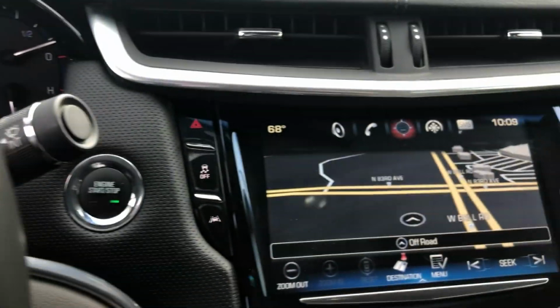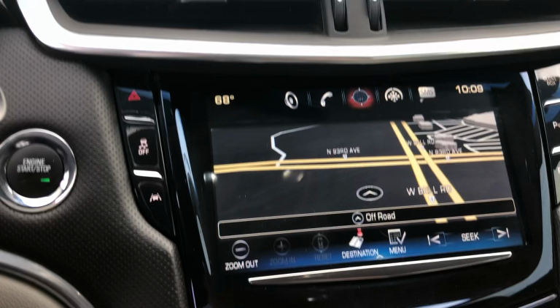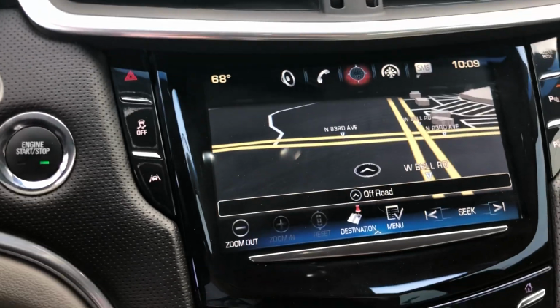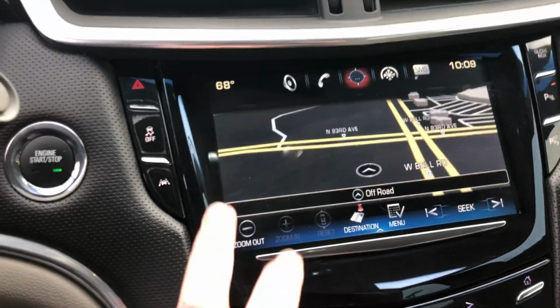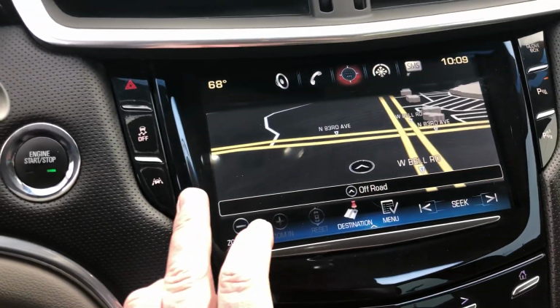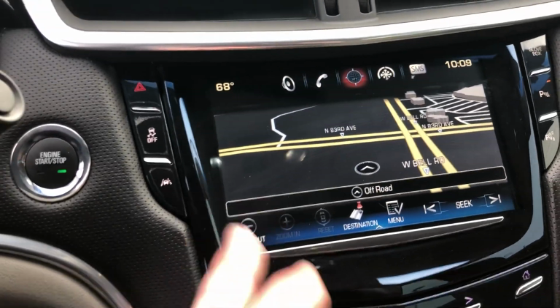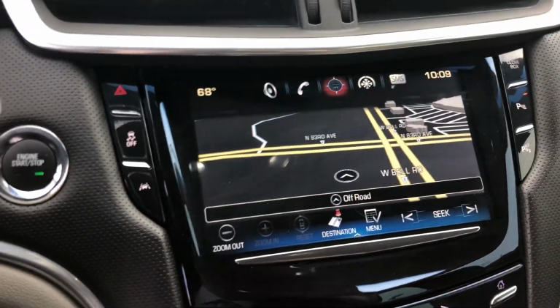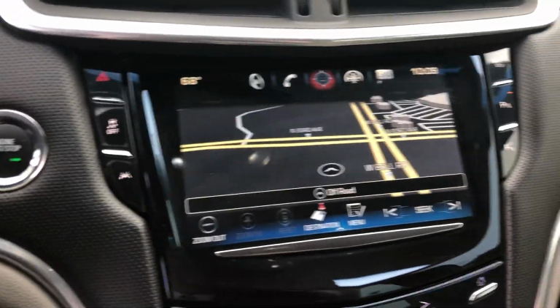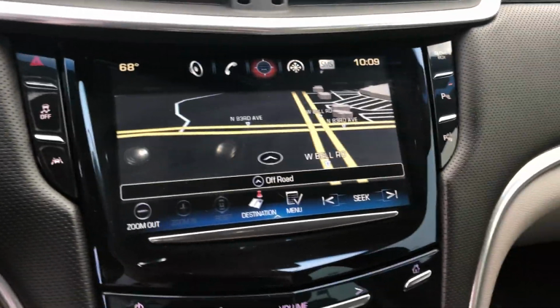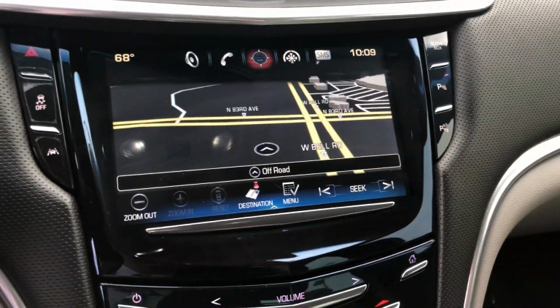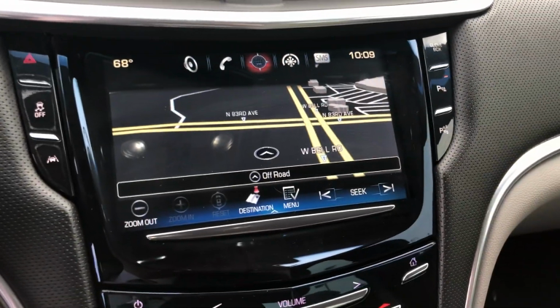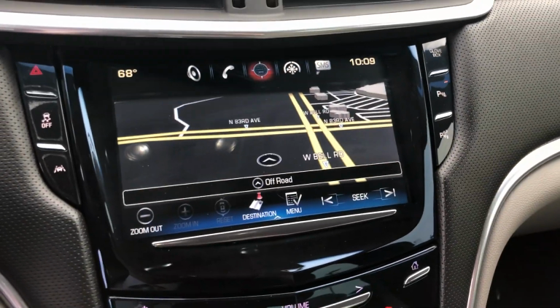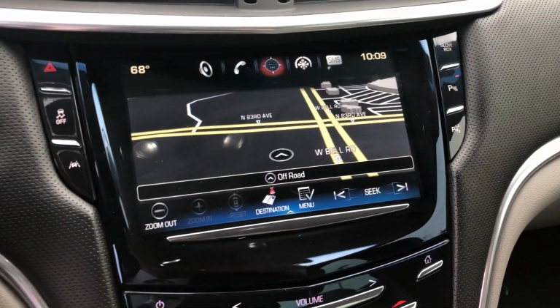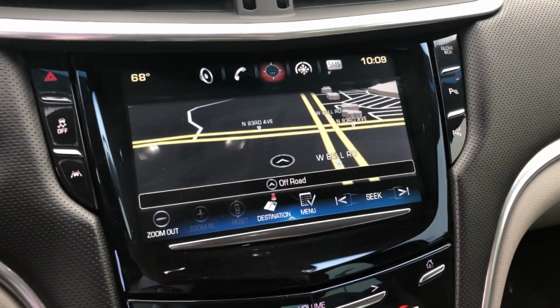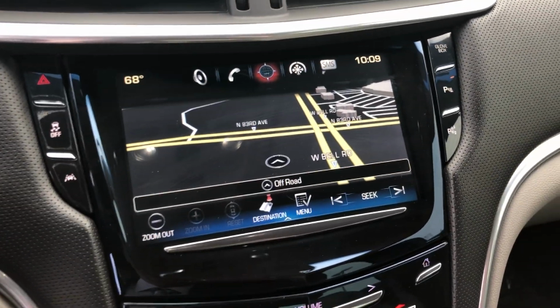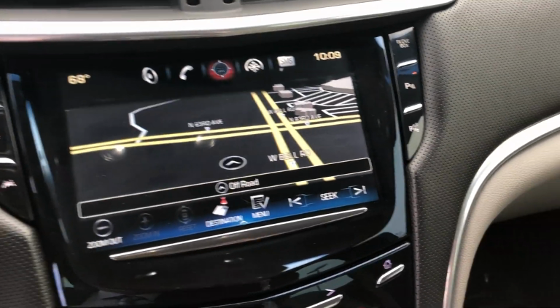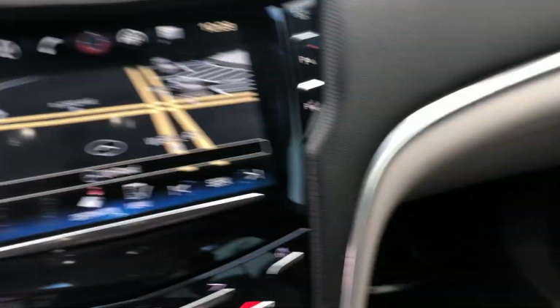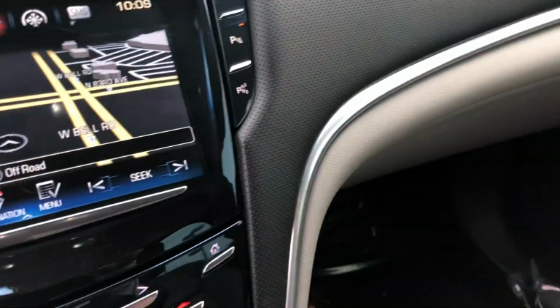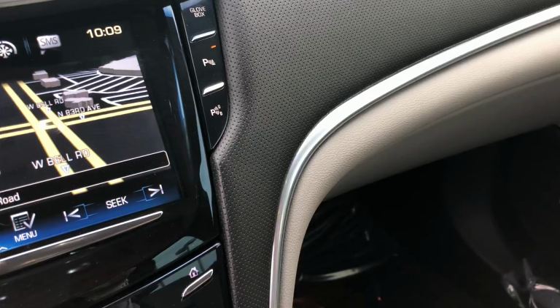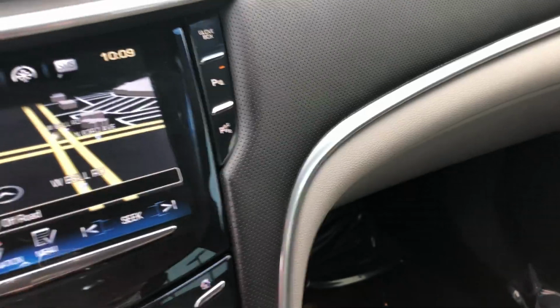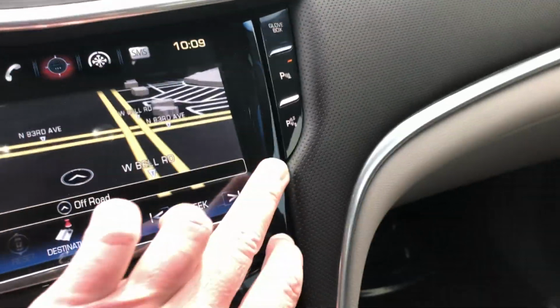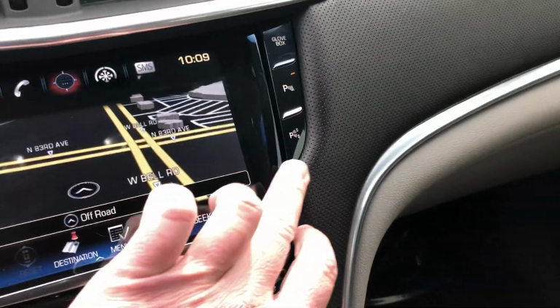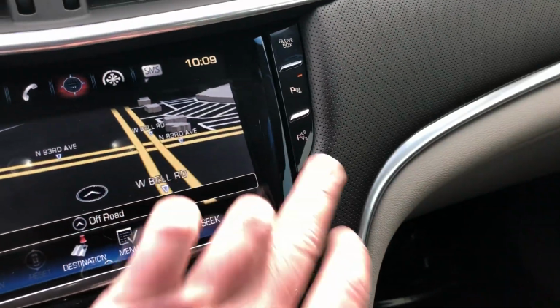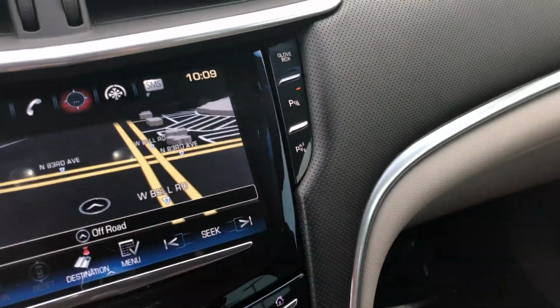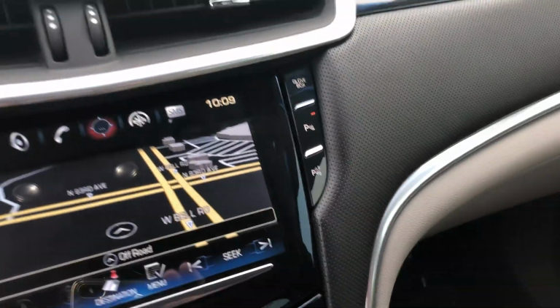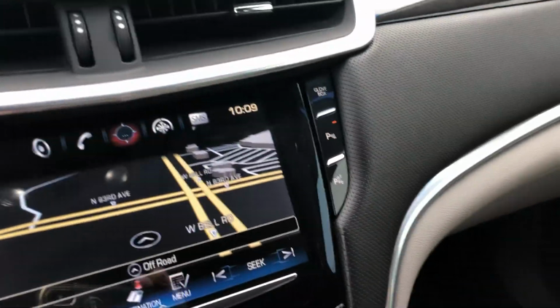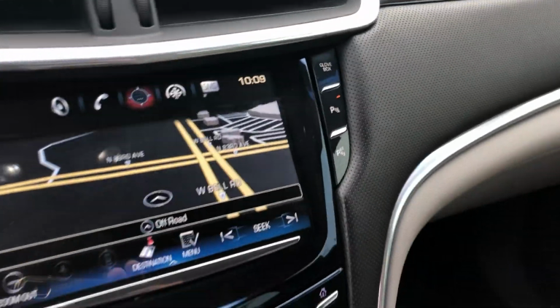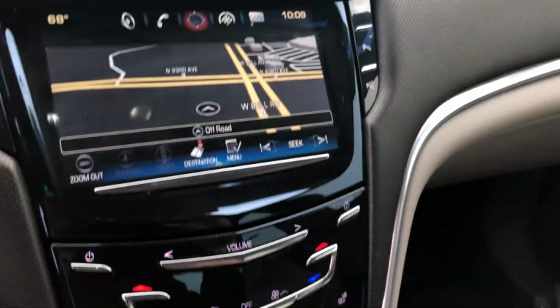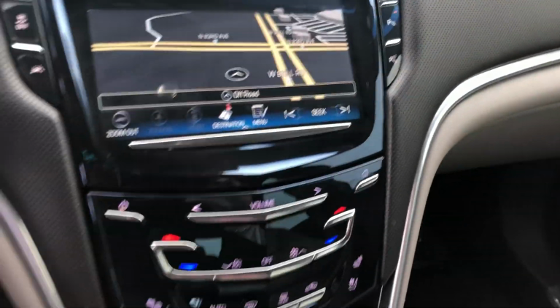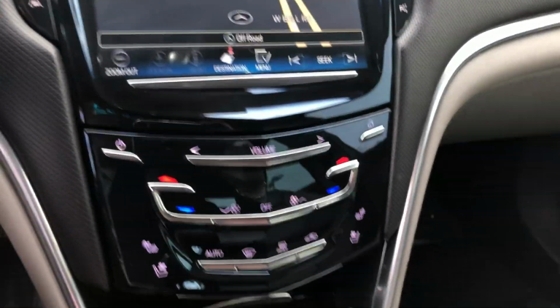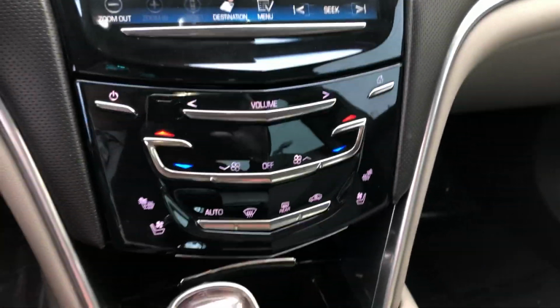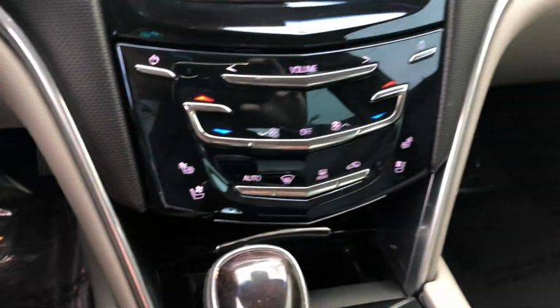We do have lane keep assist — if you ever start veering out of your lane it will gently nudge you back. The vehicle can actually park itself, and it has parking sensors all the way around.